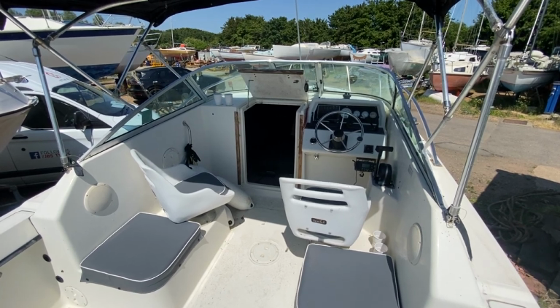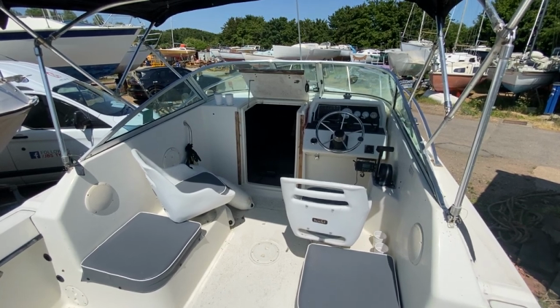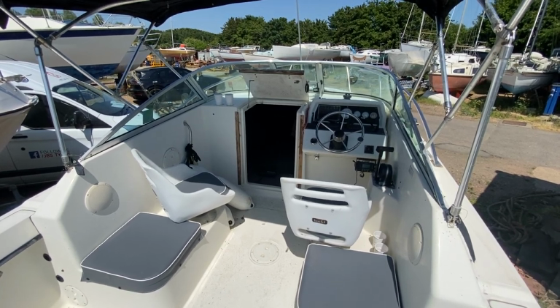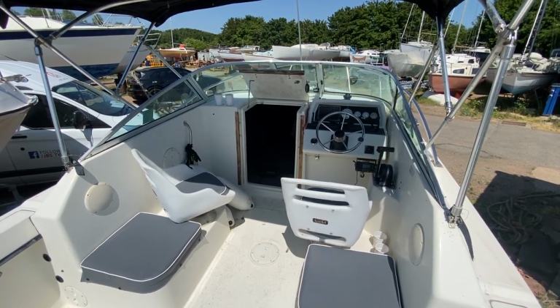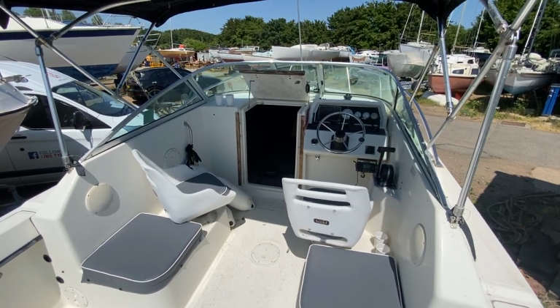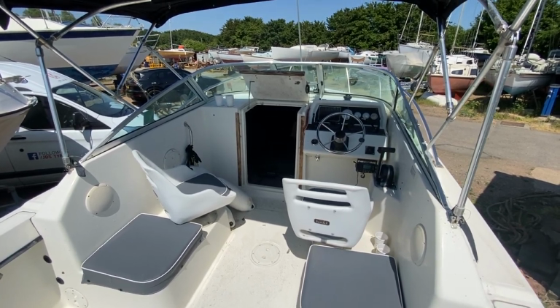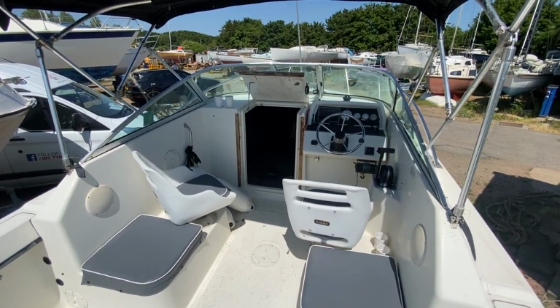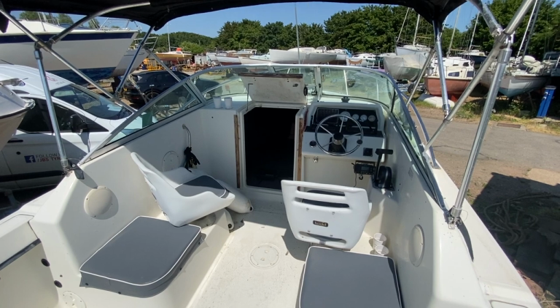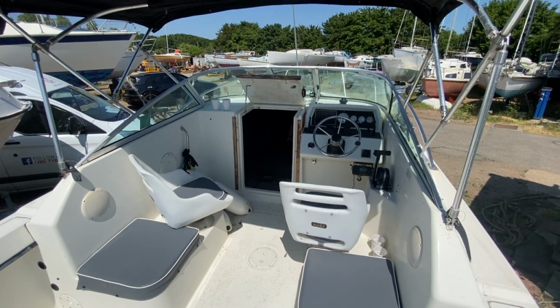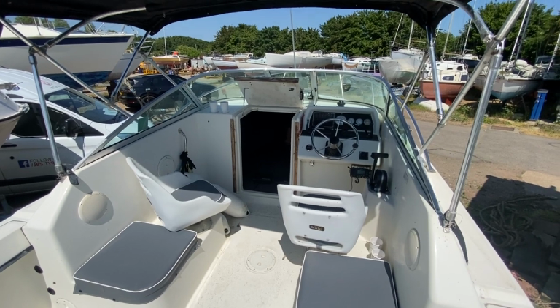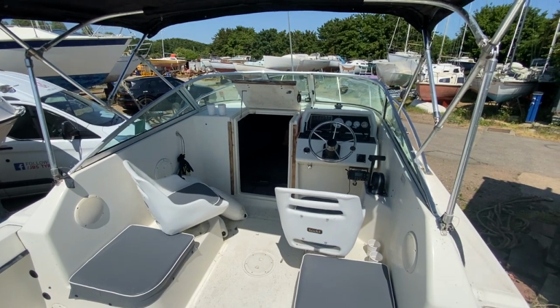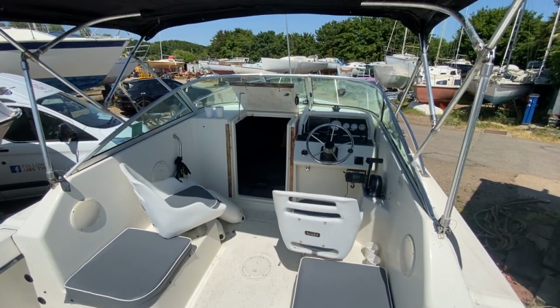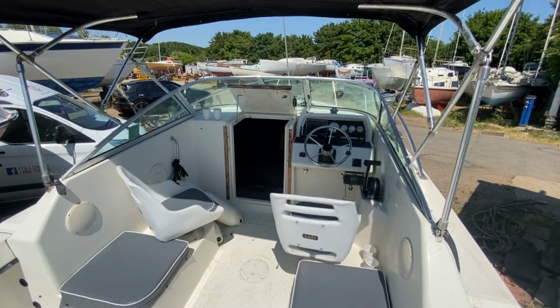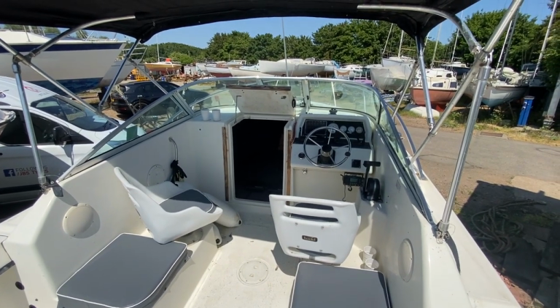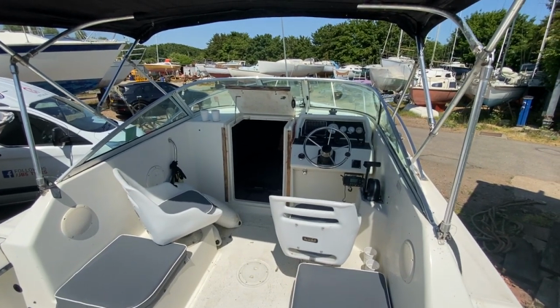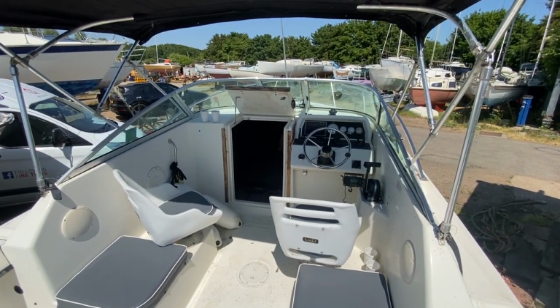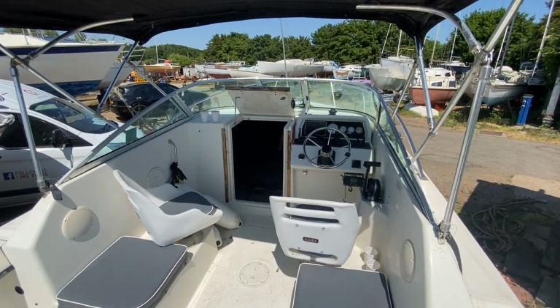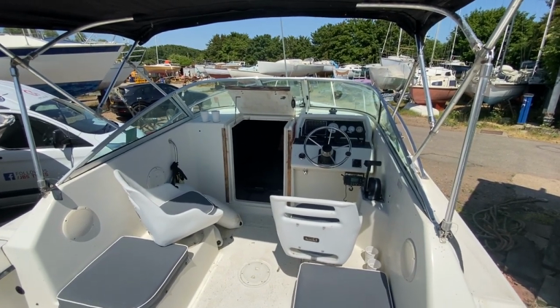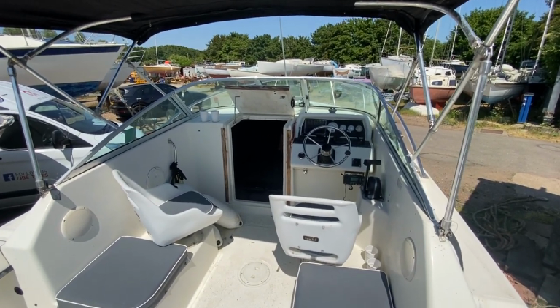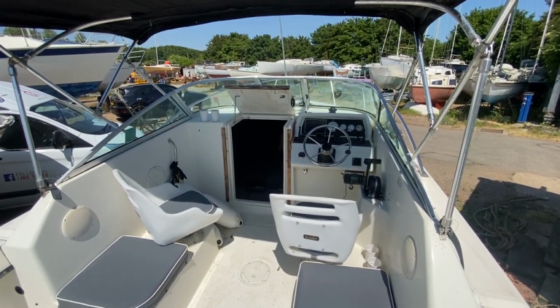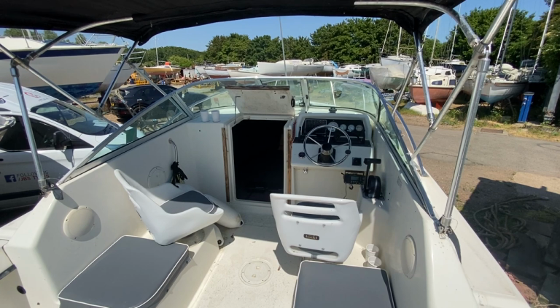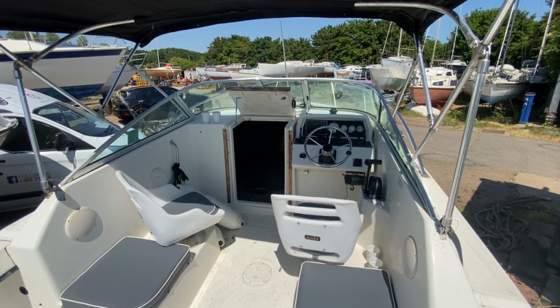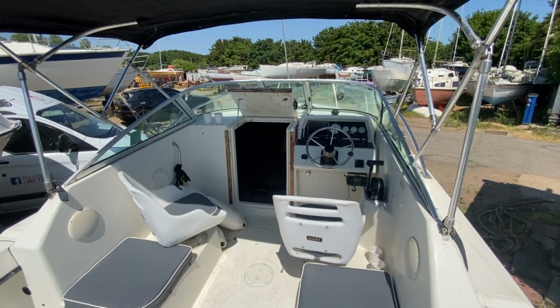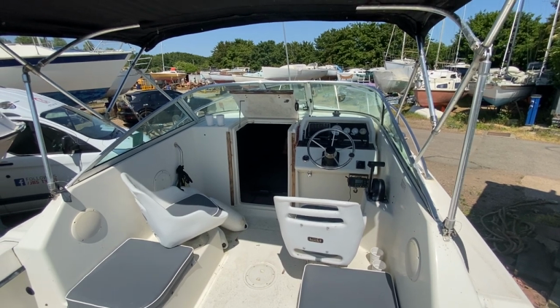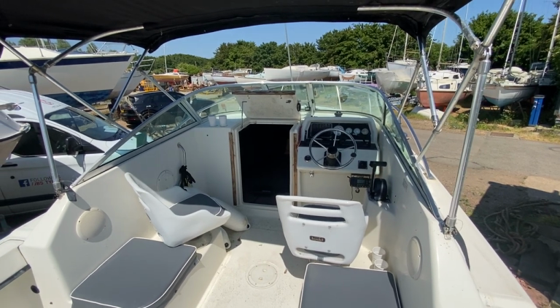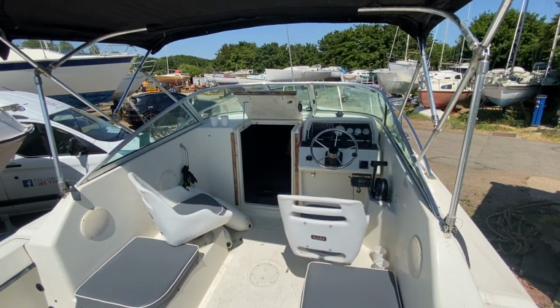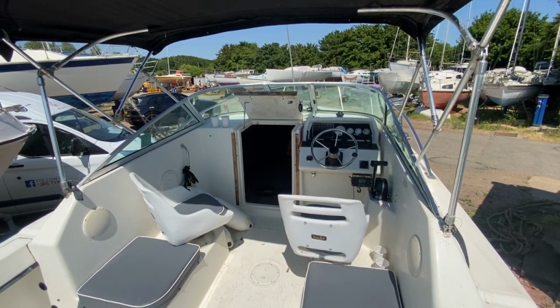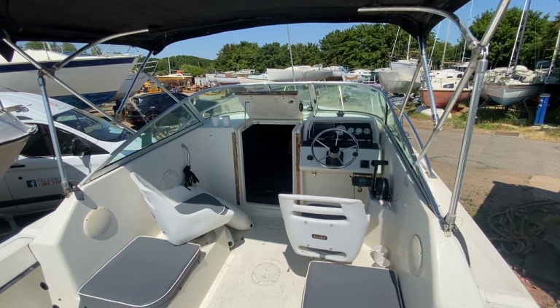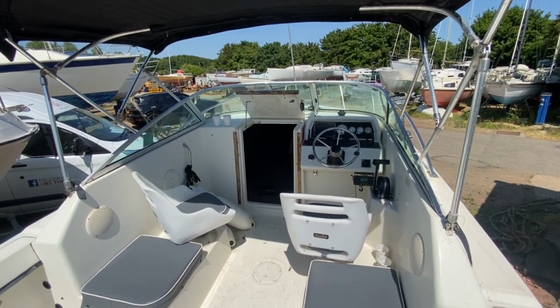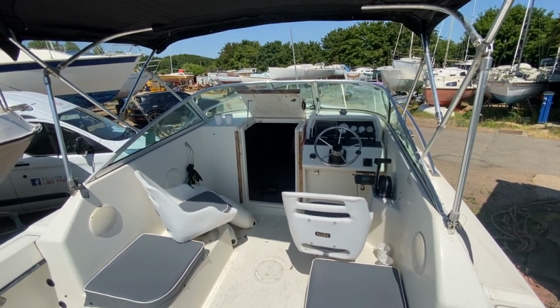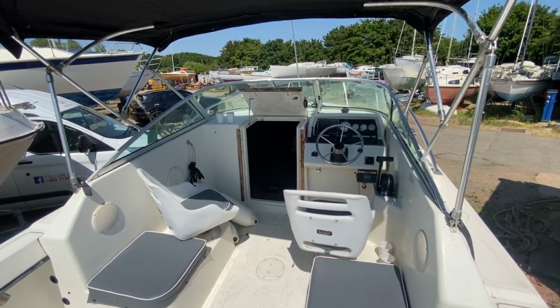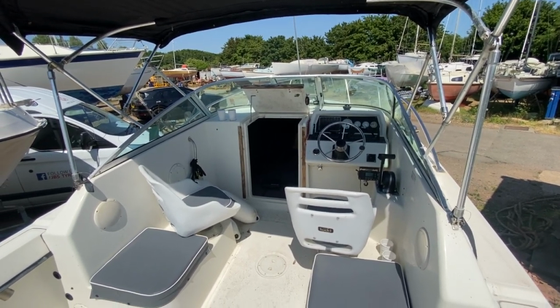Hi, this is Mark Coles of Boatshed Essex and today we're listing a Pursuit Cuddy 2150 American Sports Fisher boat. It's a 1998 model. Just a short video up on deck to show you around the boat.